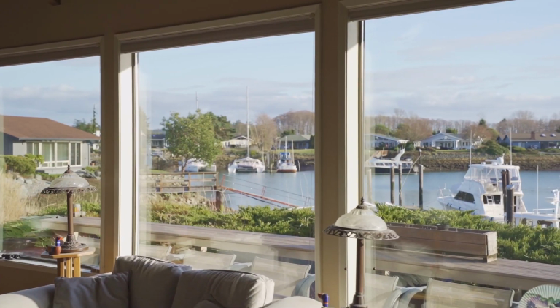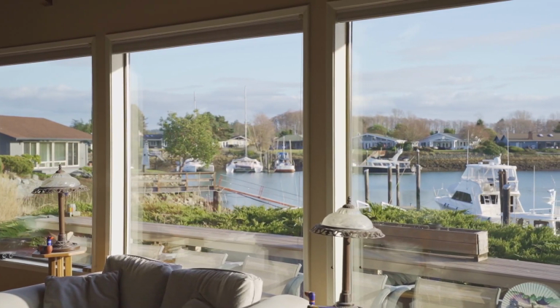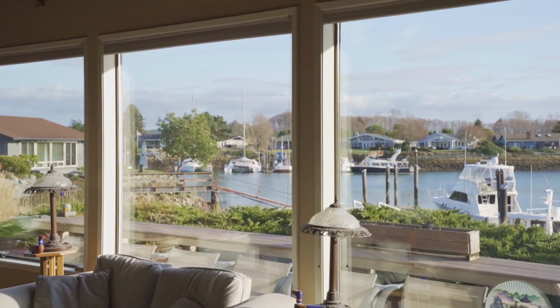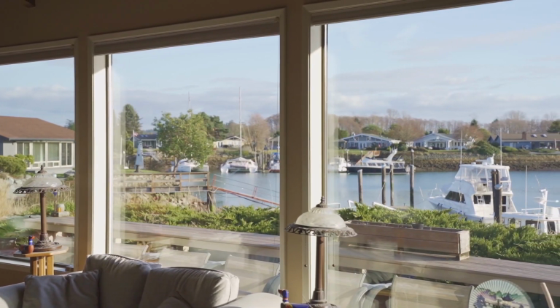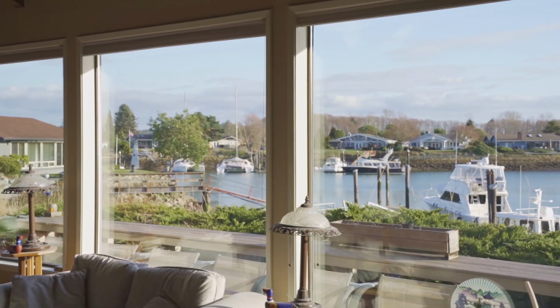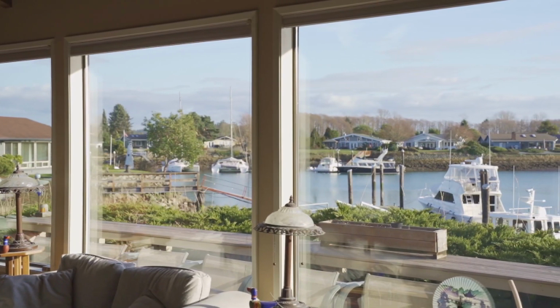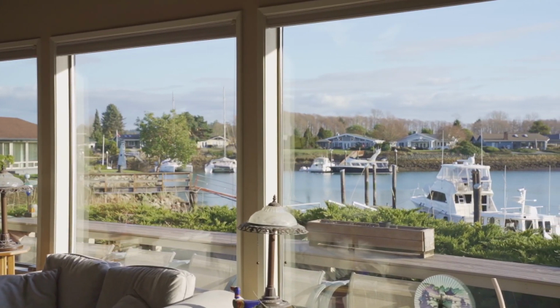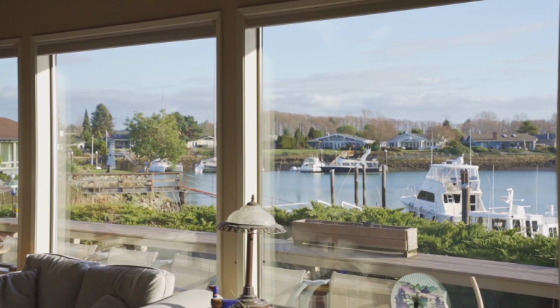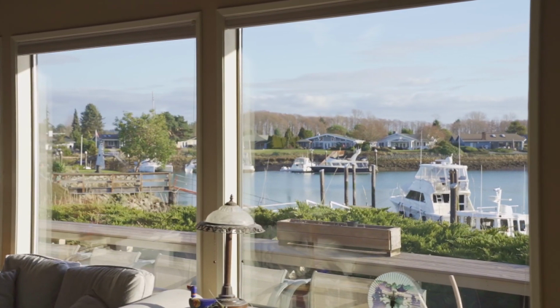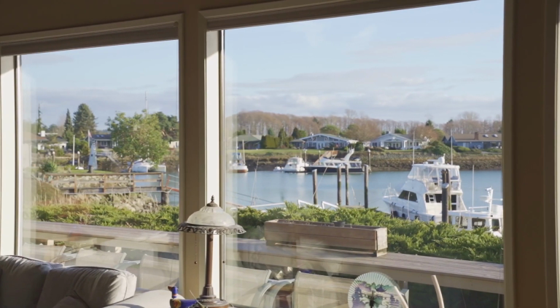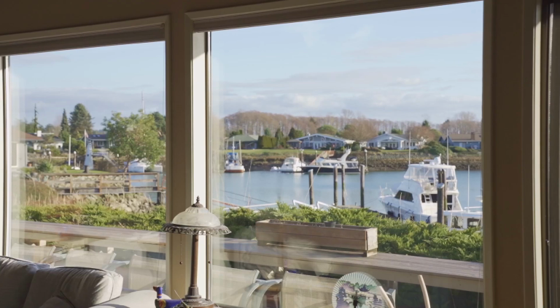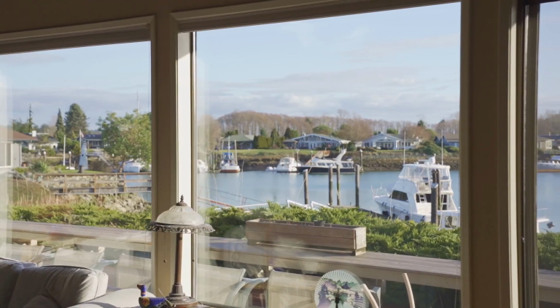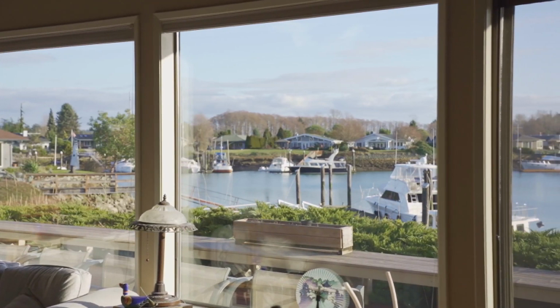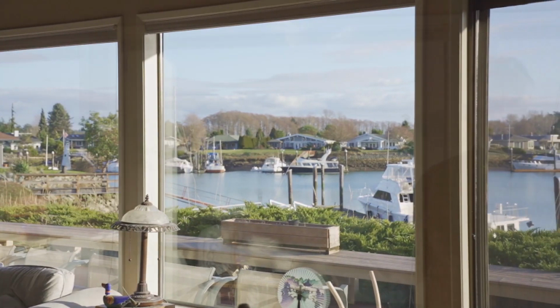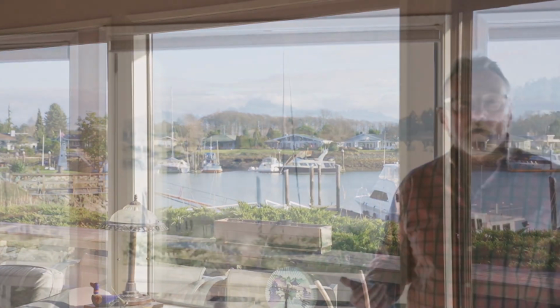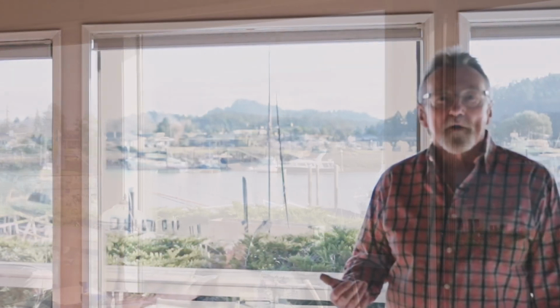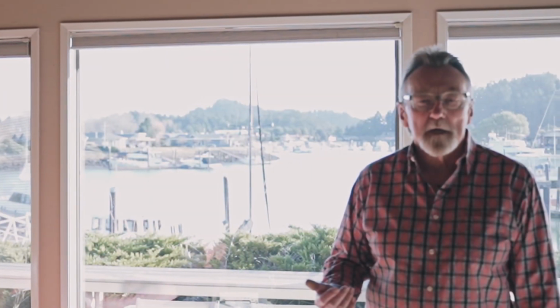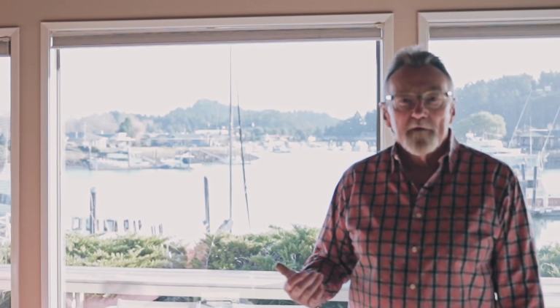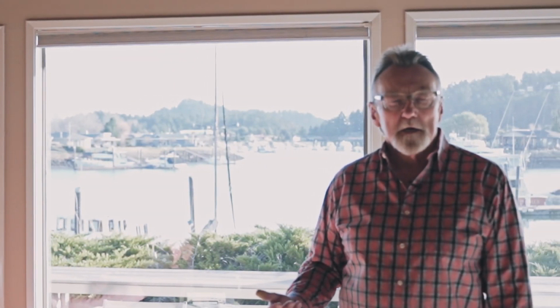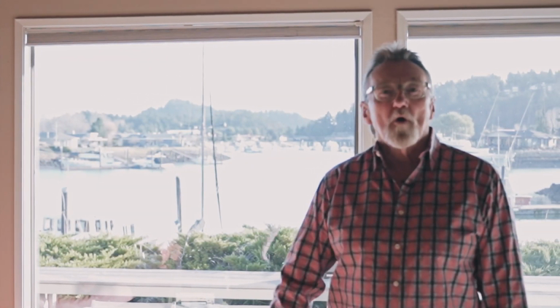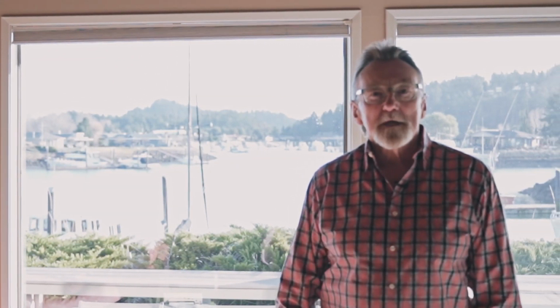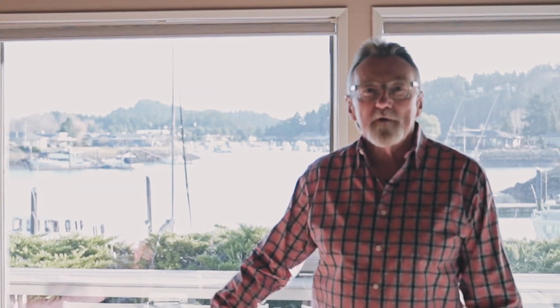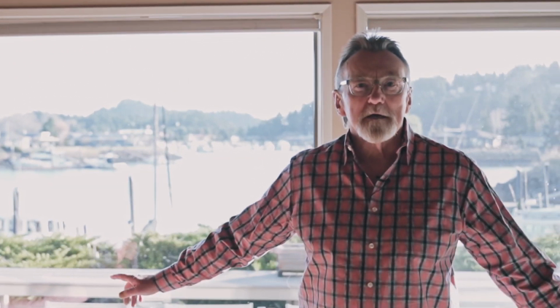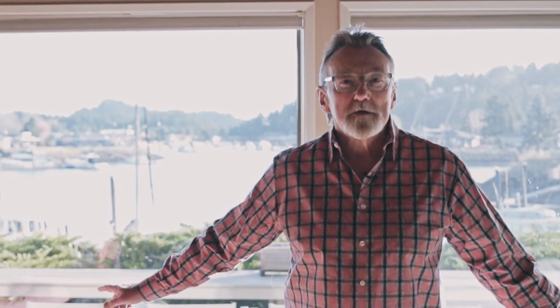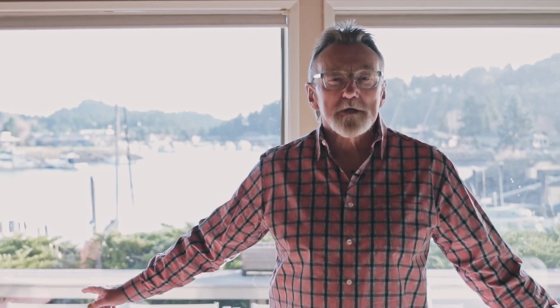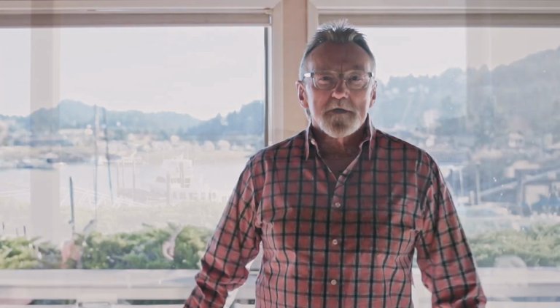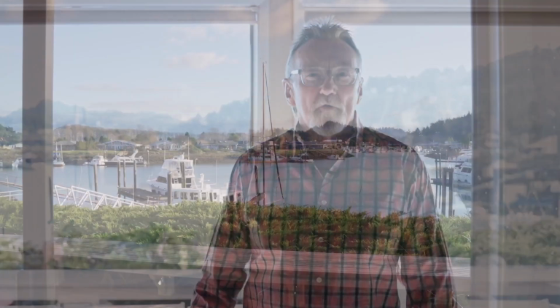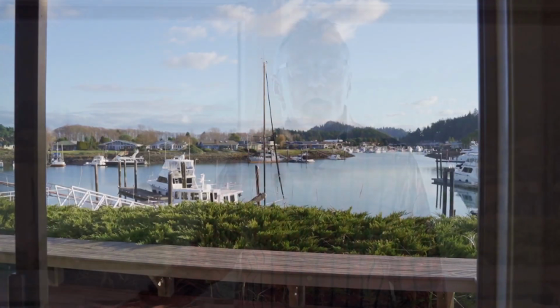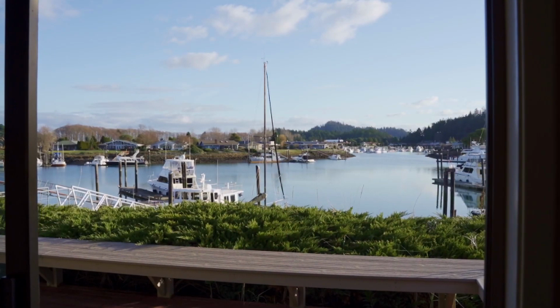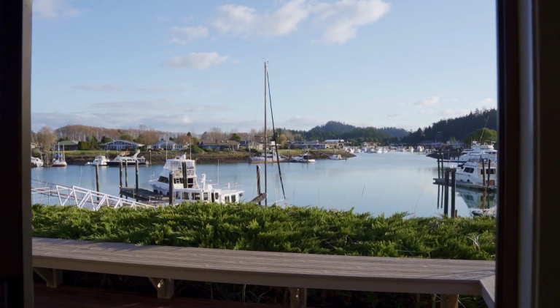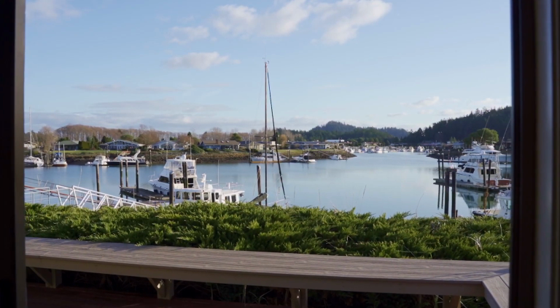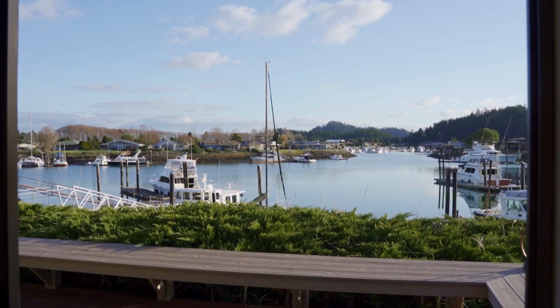The wall of windows brings sunshine in during the summer months as well as heat during the winter months. If it gets a little warm inside, we've got dual sliders on either end so you can bring in that cool ocean breeze.